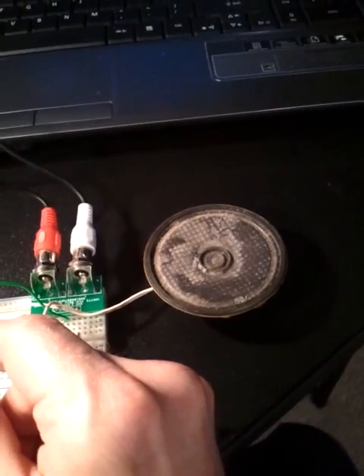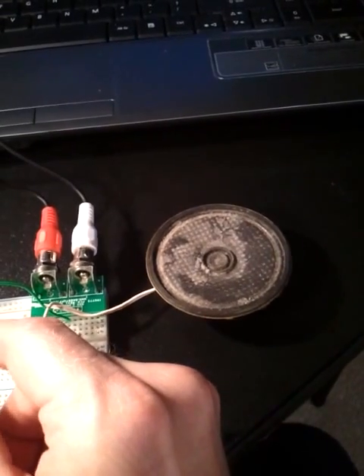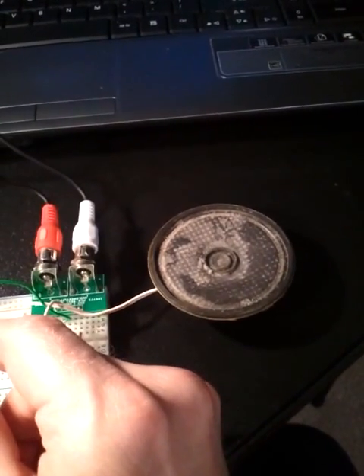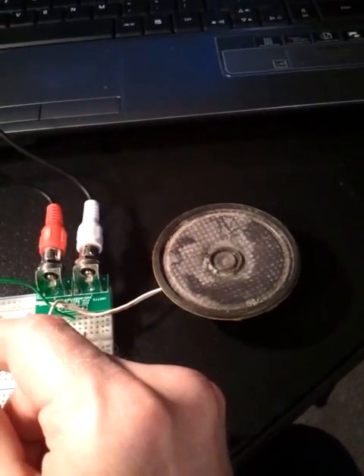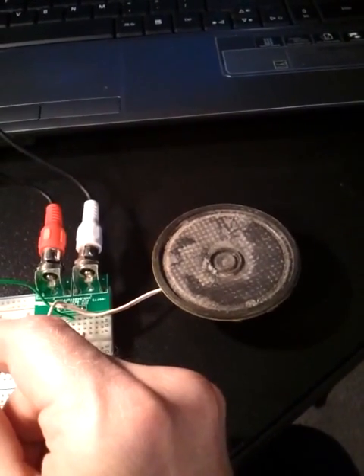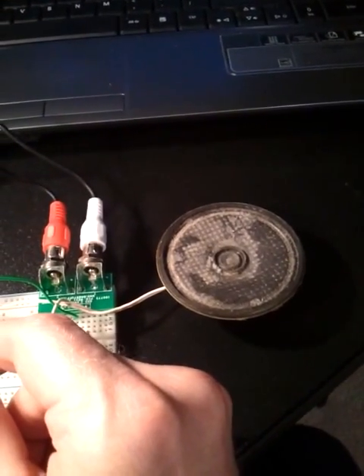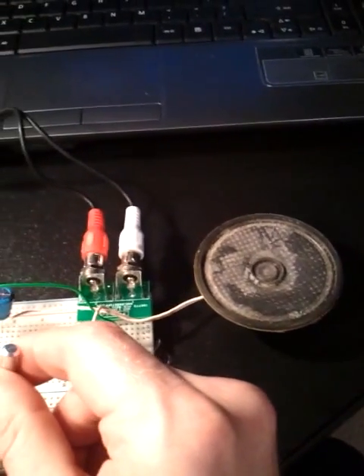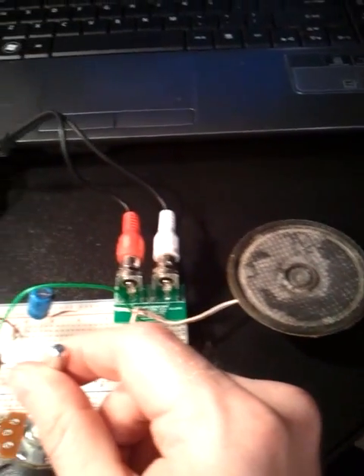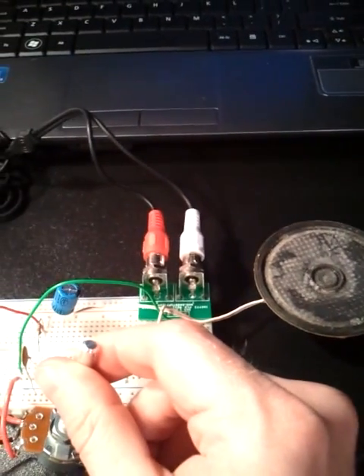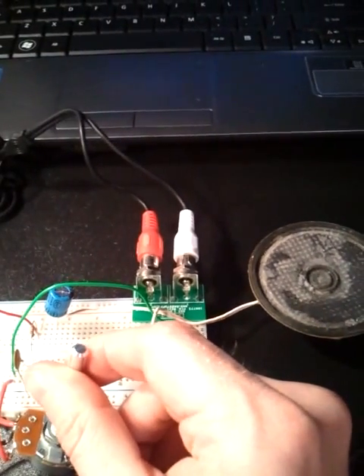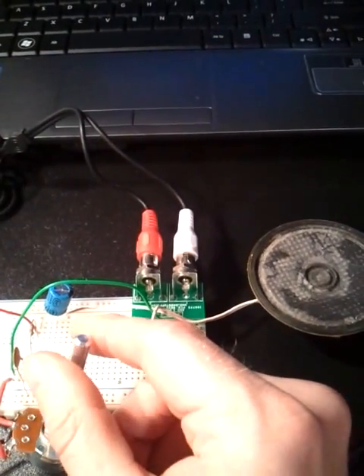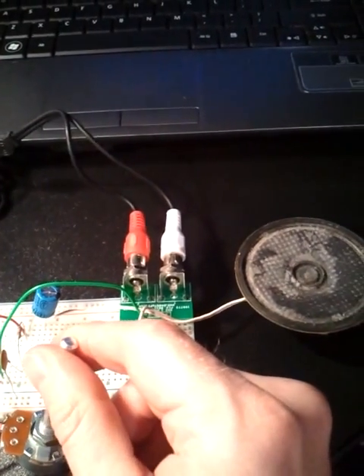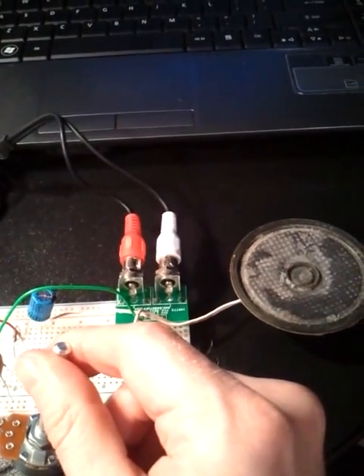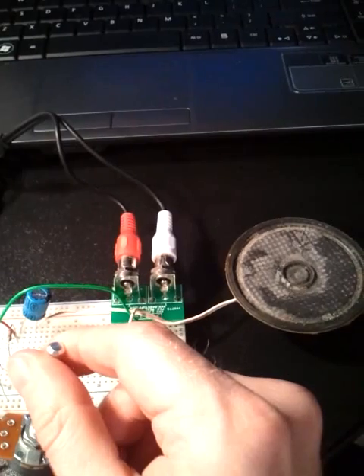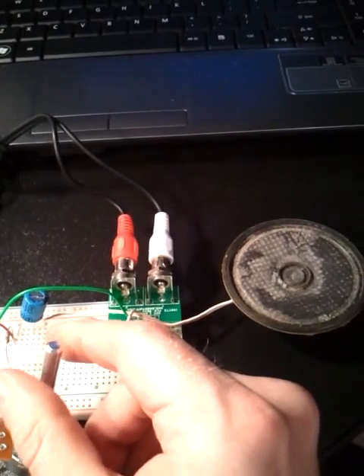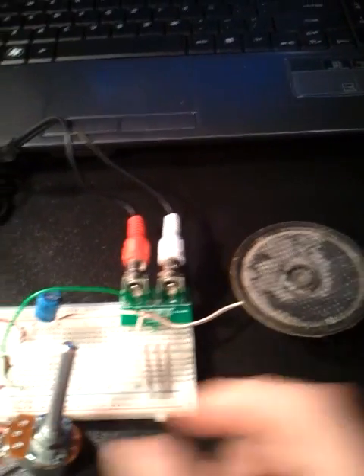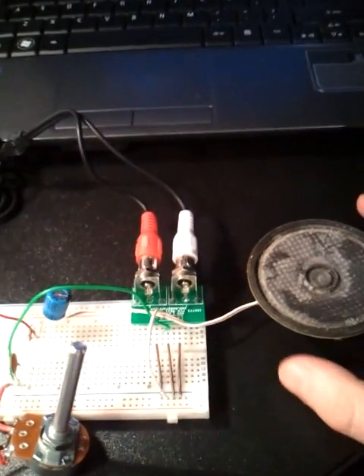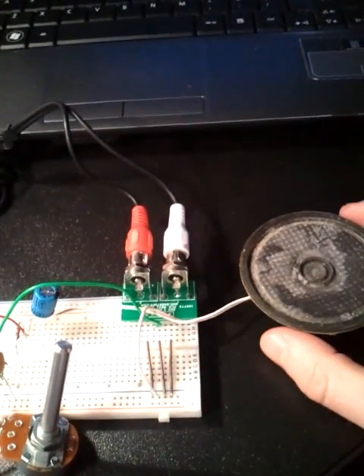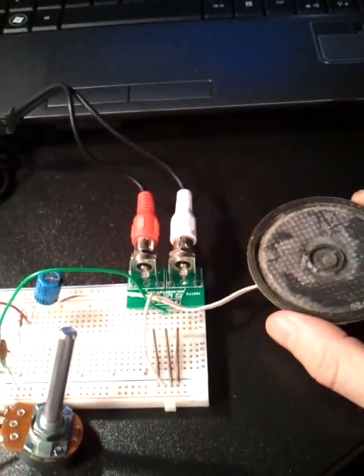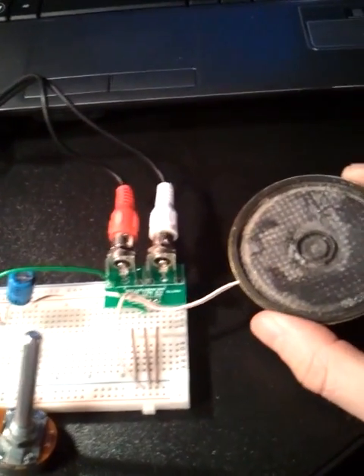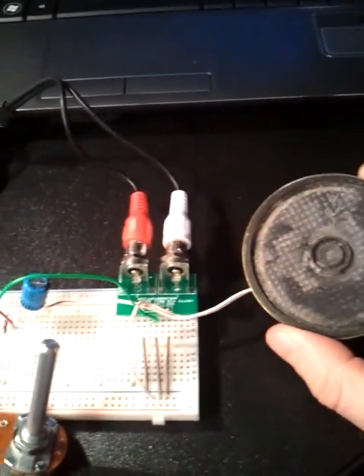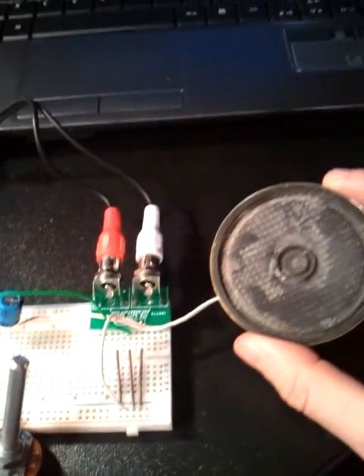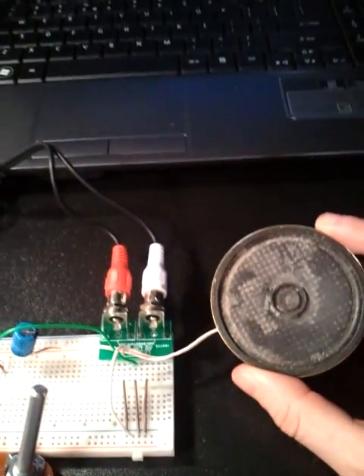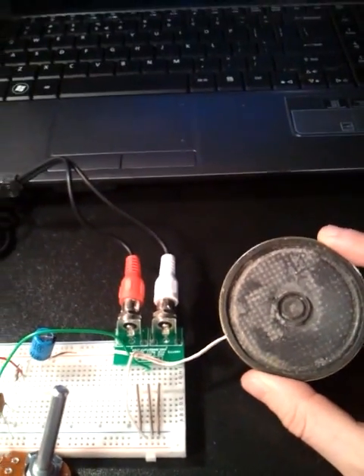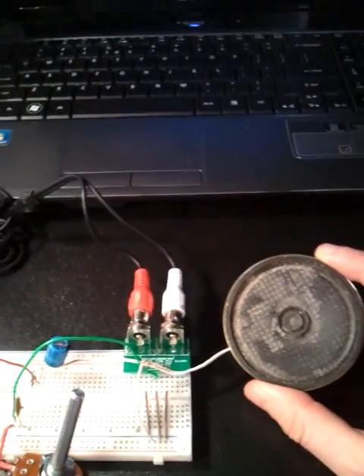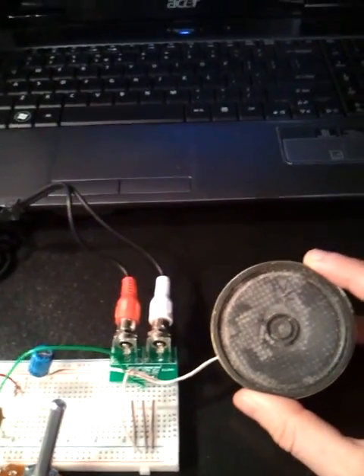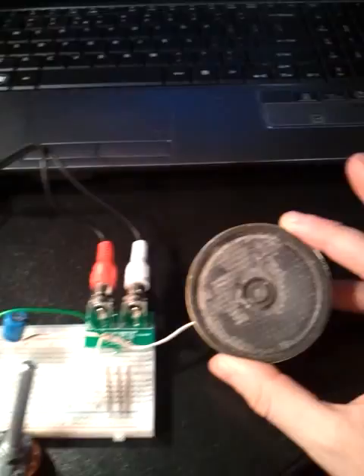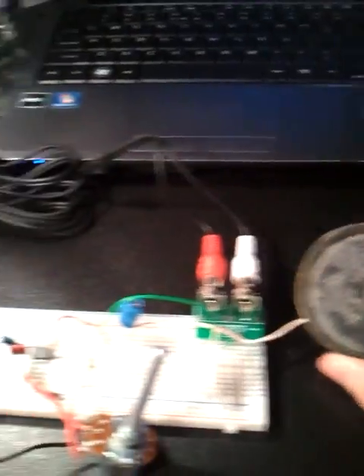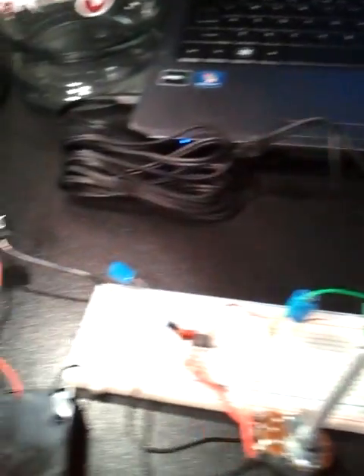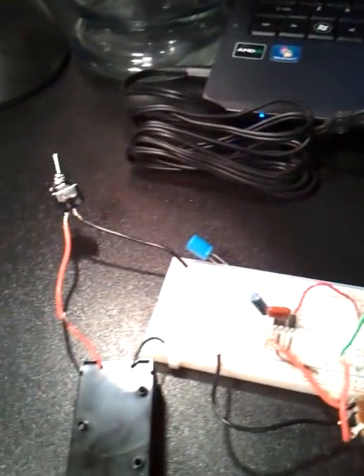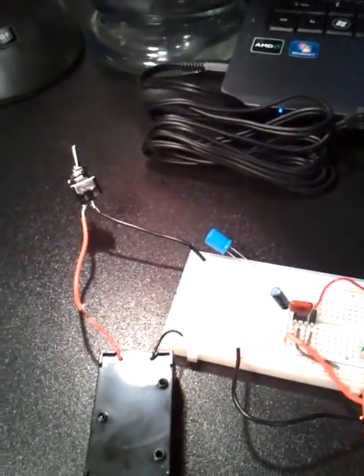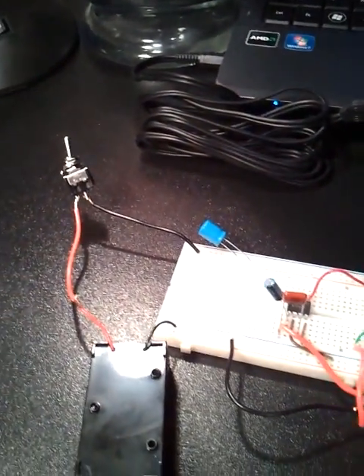This is a little half-watt amplifier. I got this speaker out of my old clock radio. It didn't sound too bad.